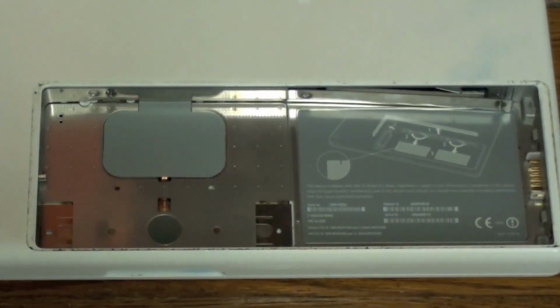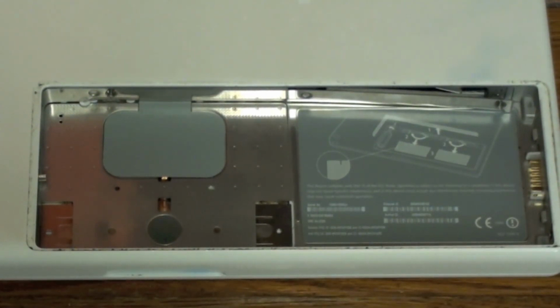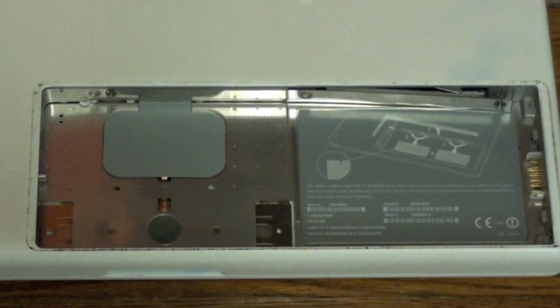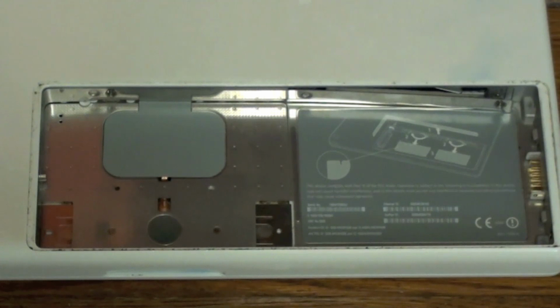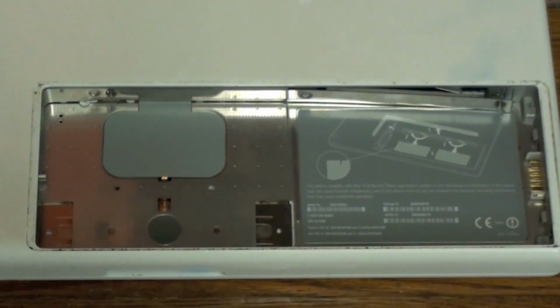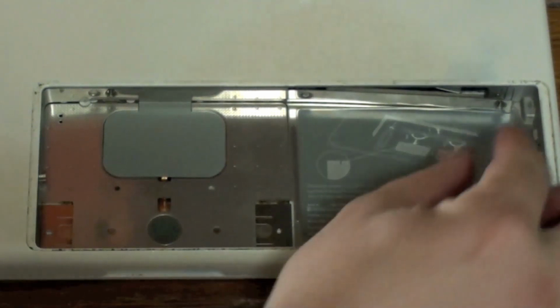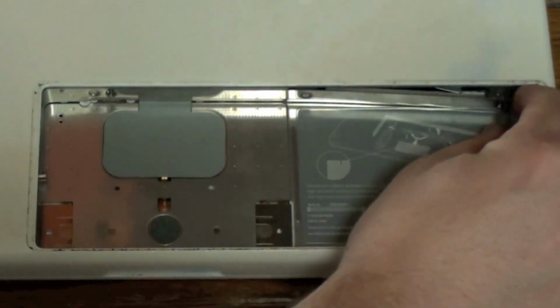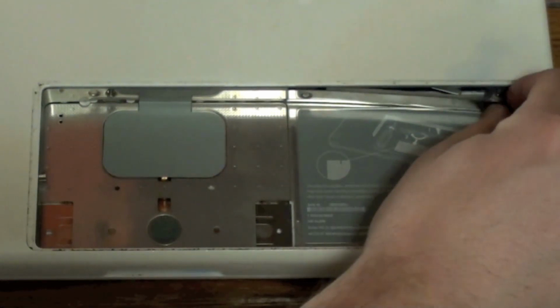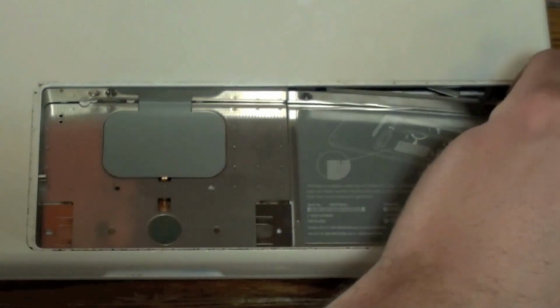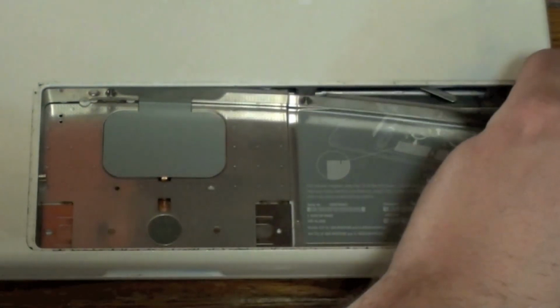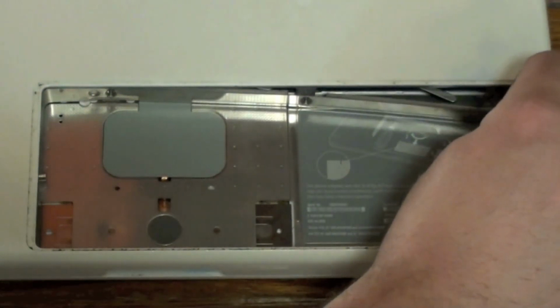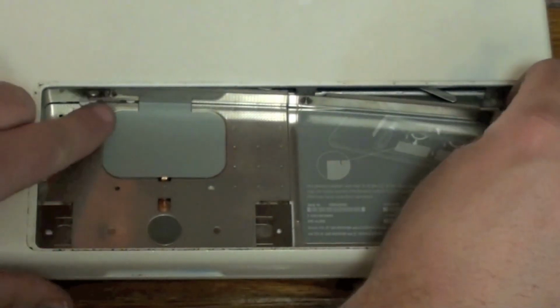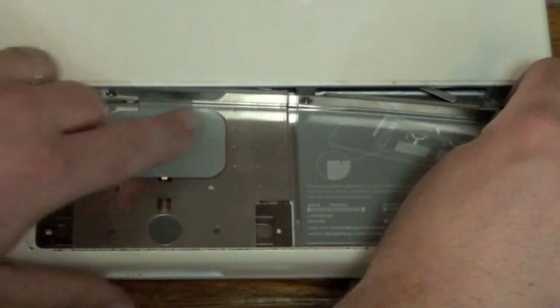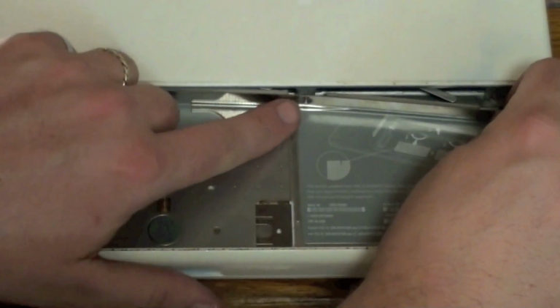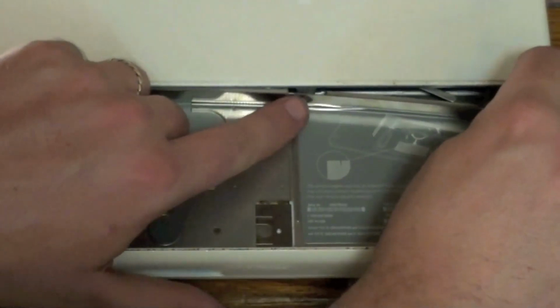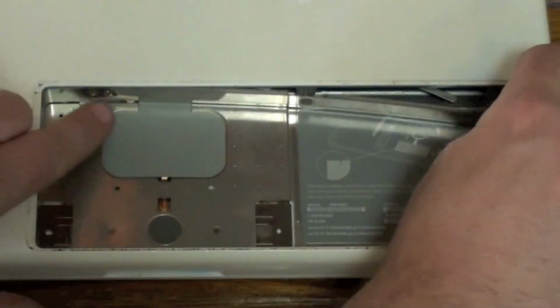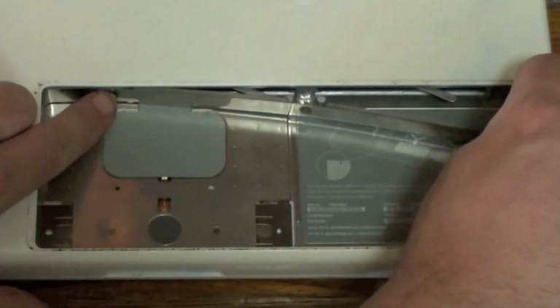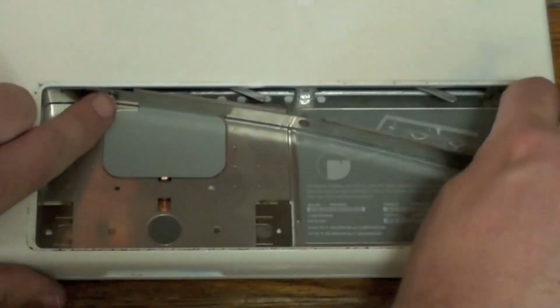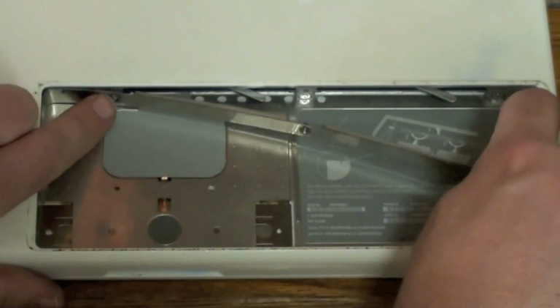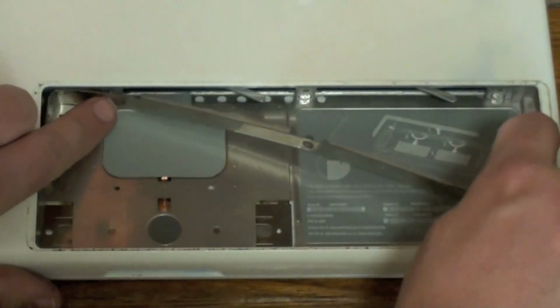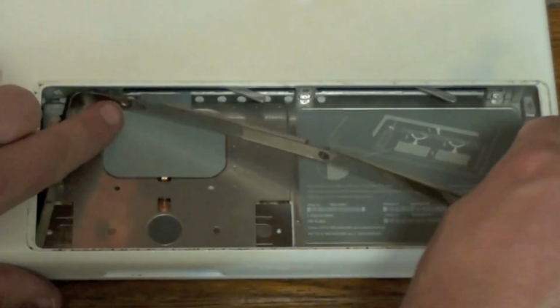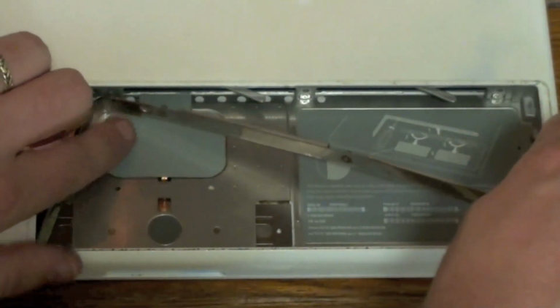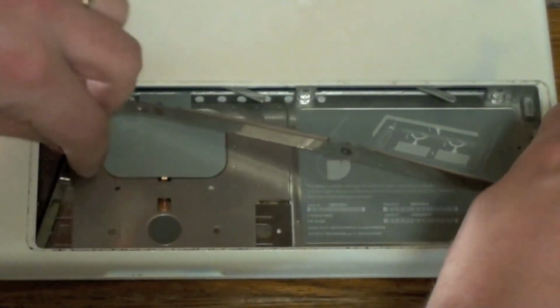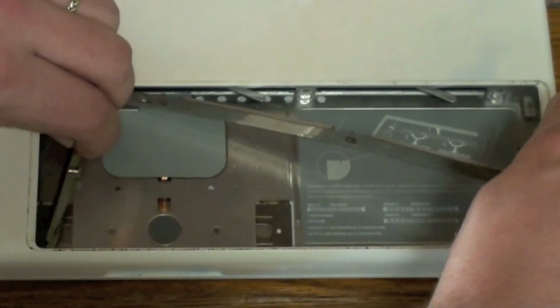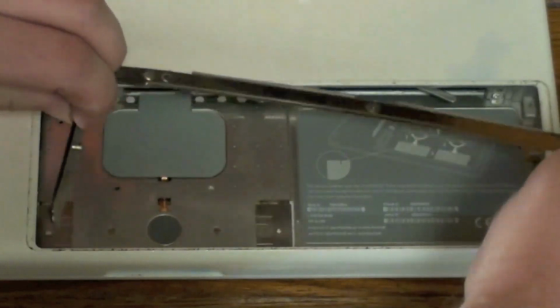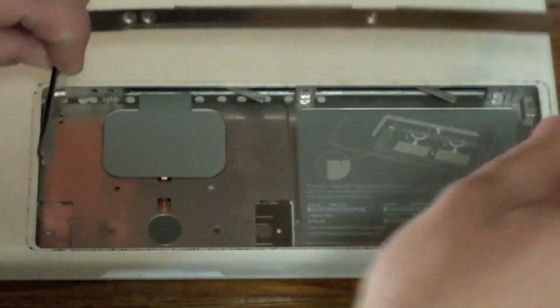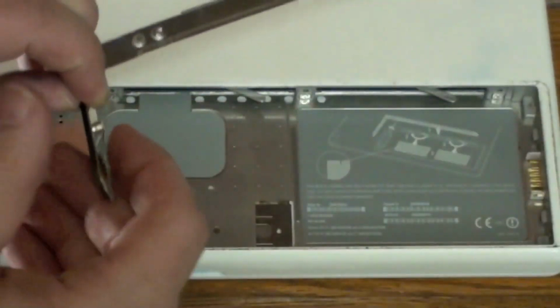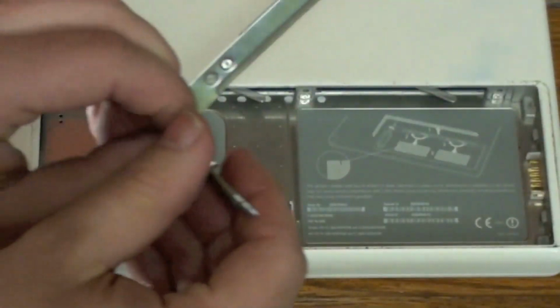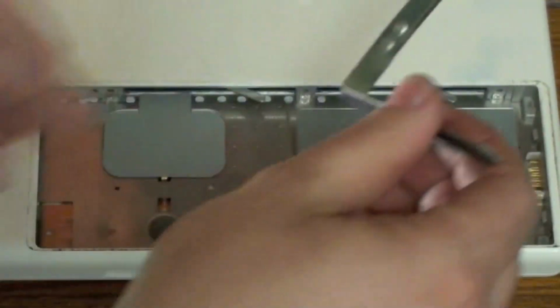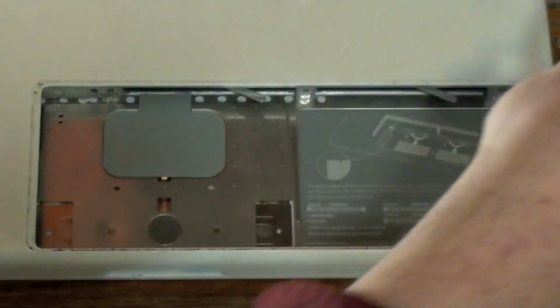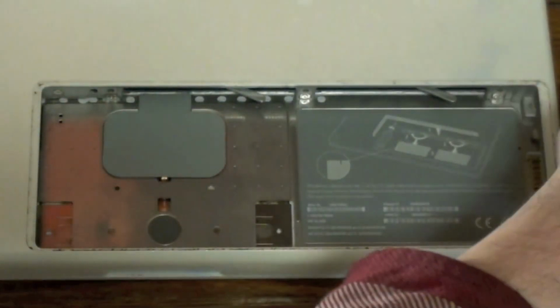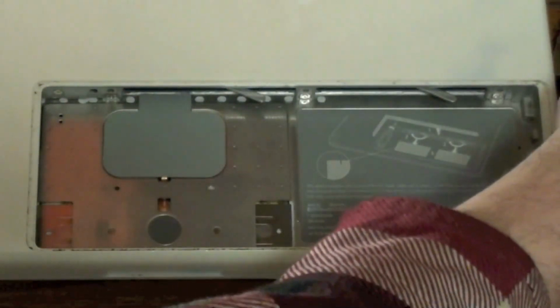Once the screws are removed, carefully remove the bezel. The screws are still in the bezel, so be careful not to lose these screws. Take the bezel and set it in a convenient location.